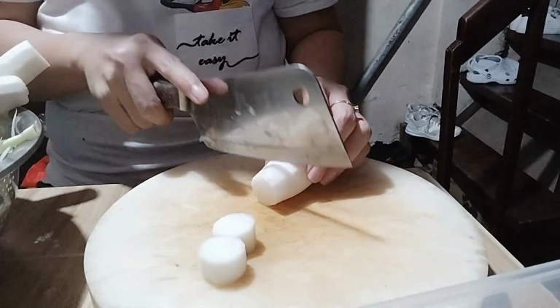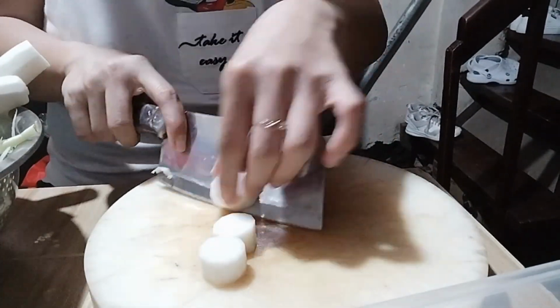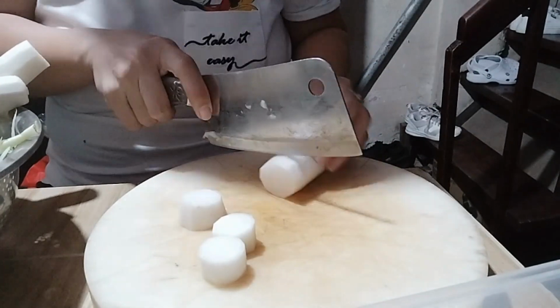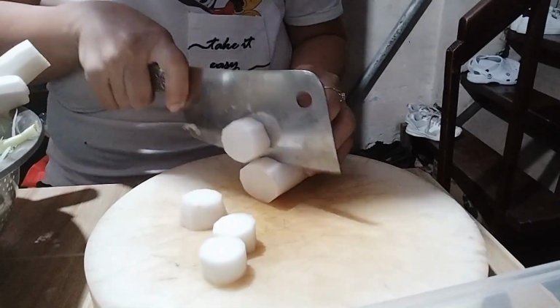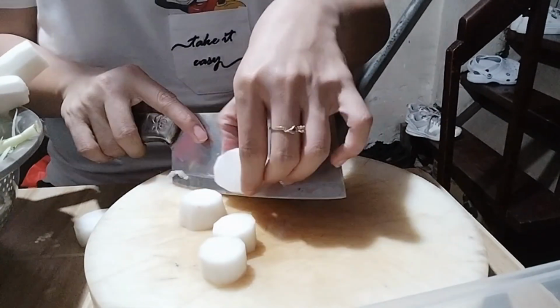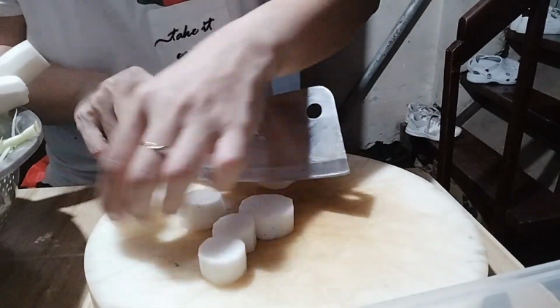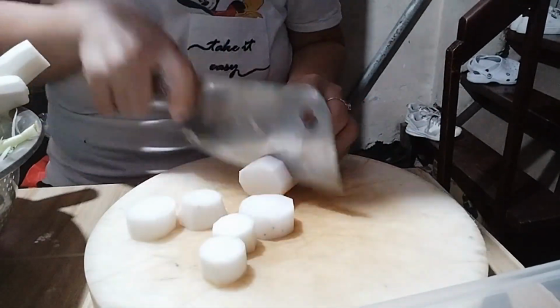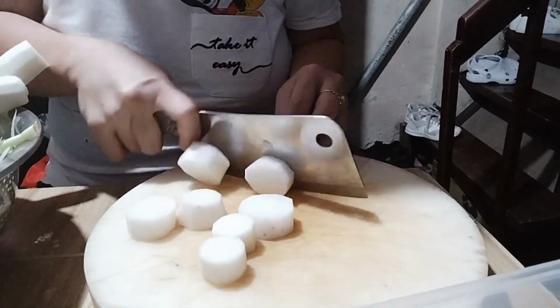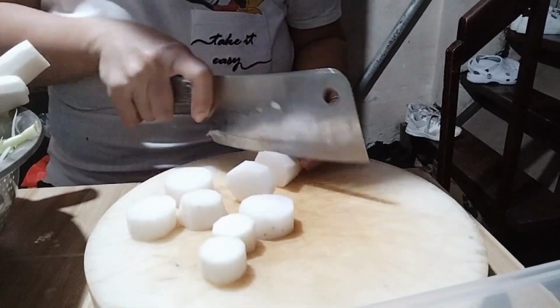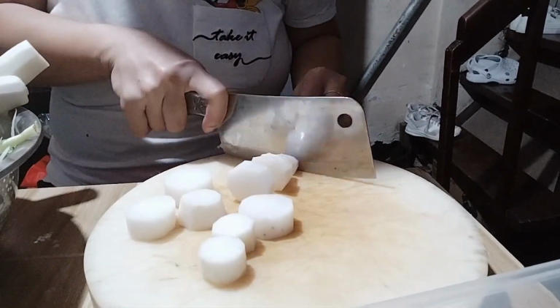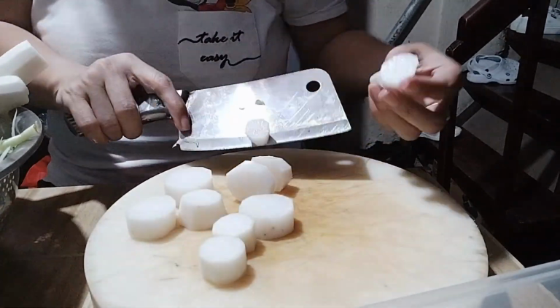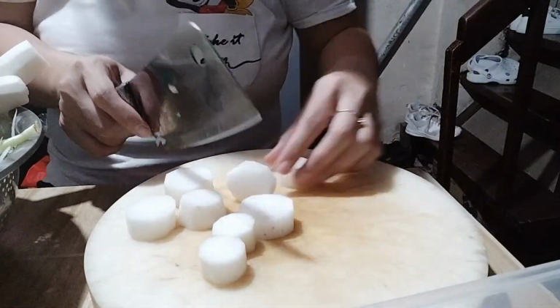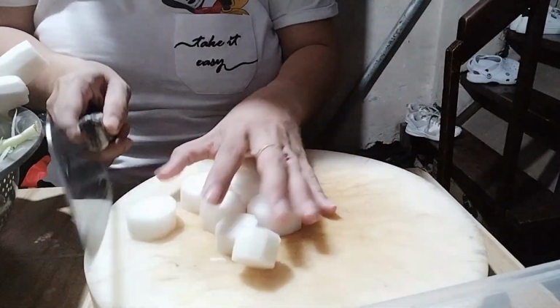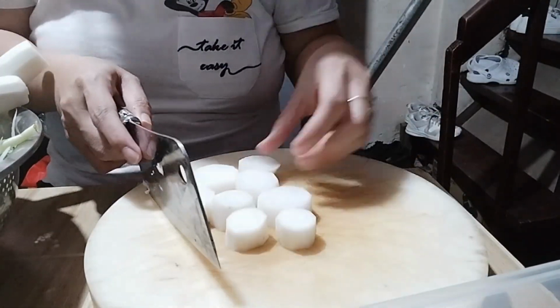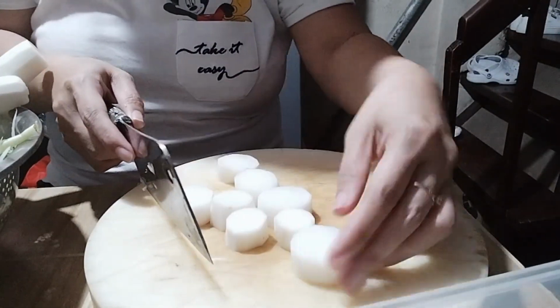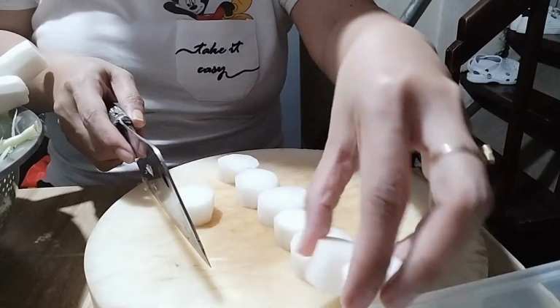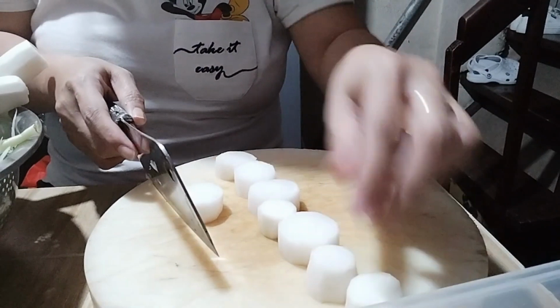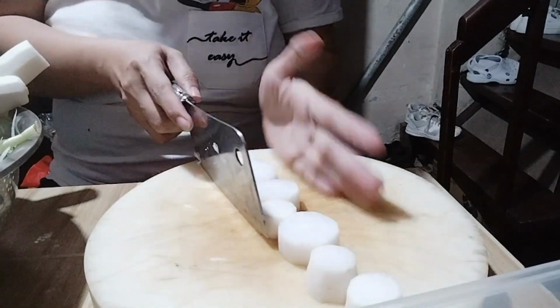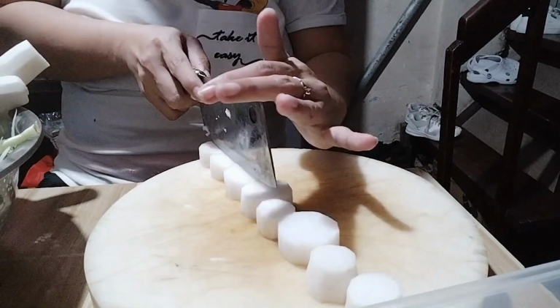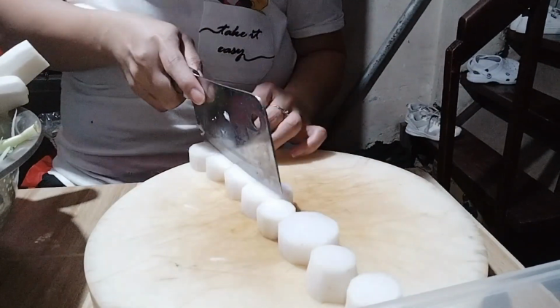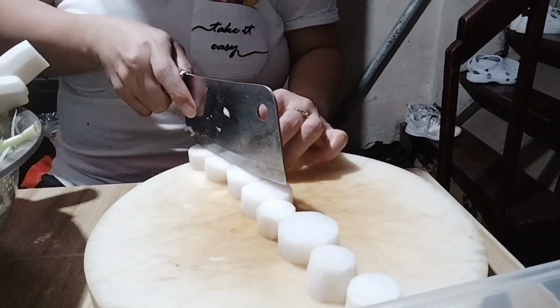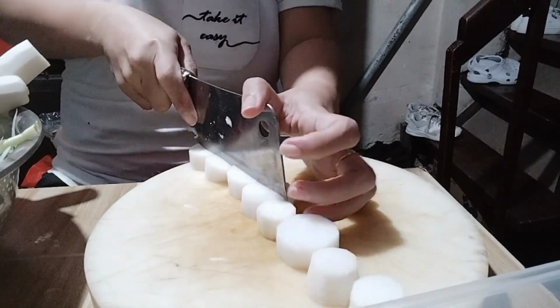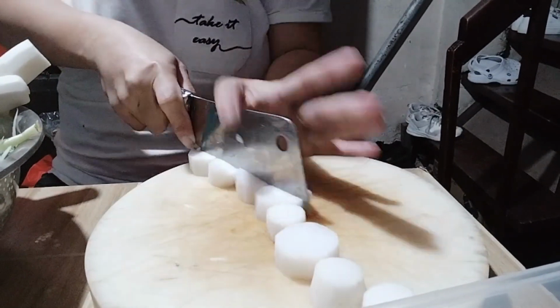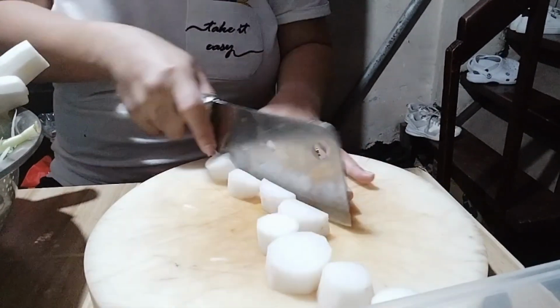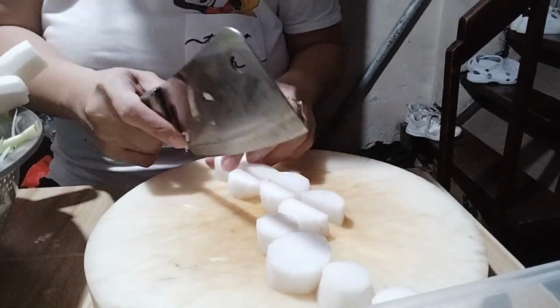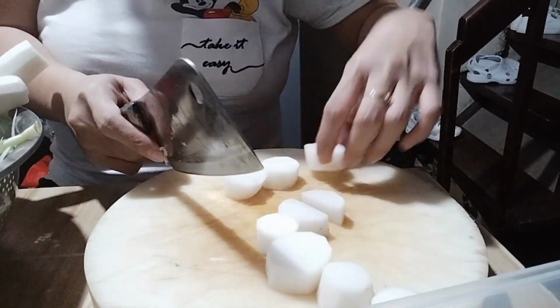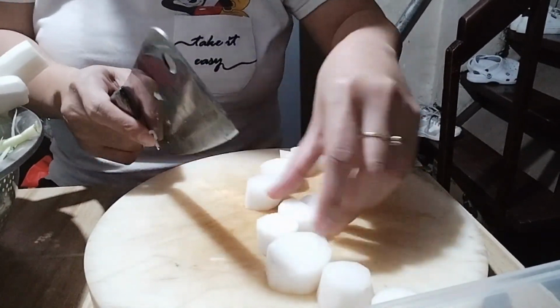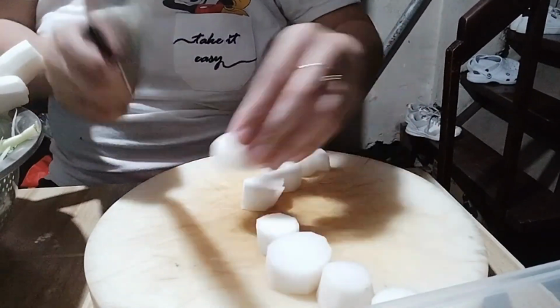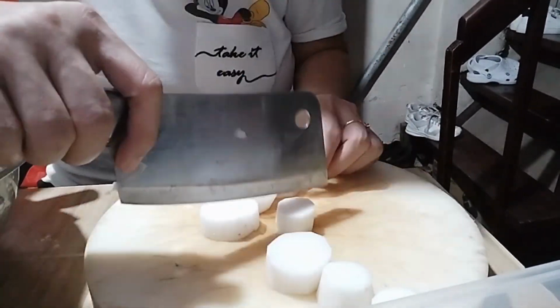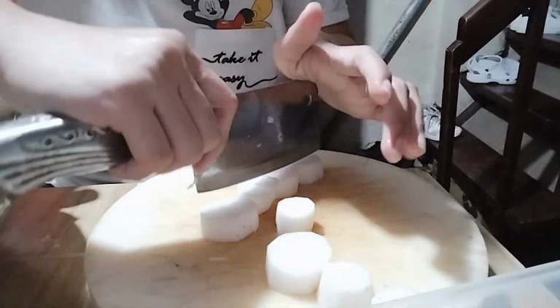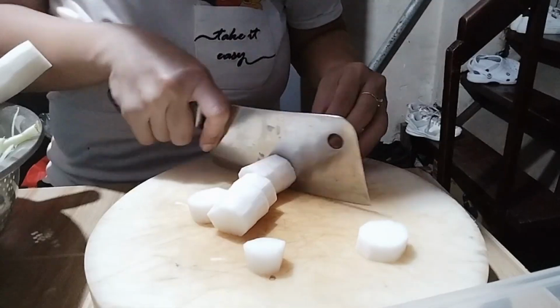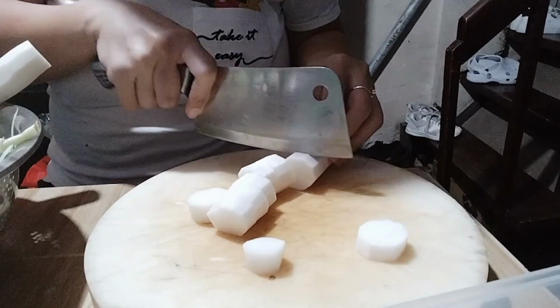Ayan, so chop natin yung radish guys, yung pa-square. So medyo matrabaho lang sya, pero nag-enjoy naman ako kasi gusto ko talagang kumain ng kimchi radish.